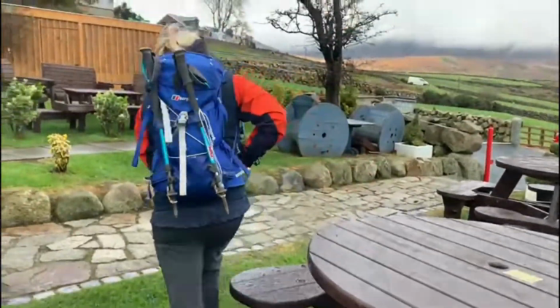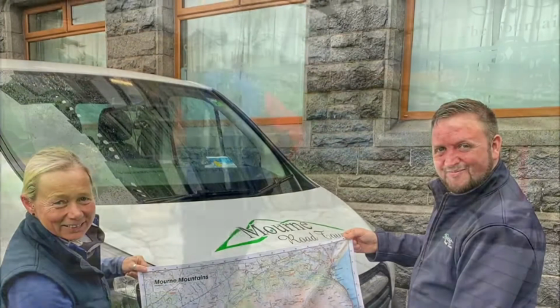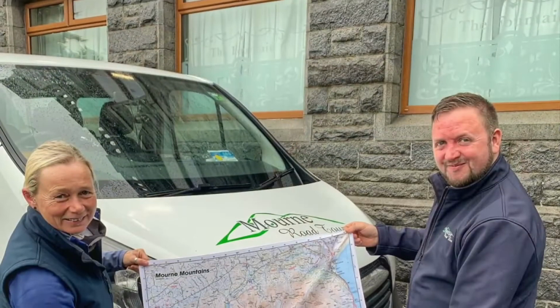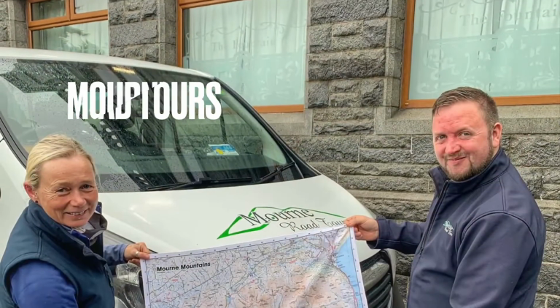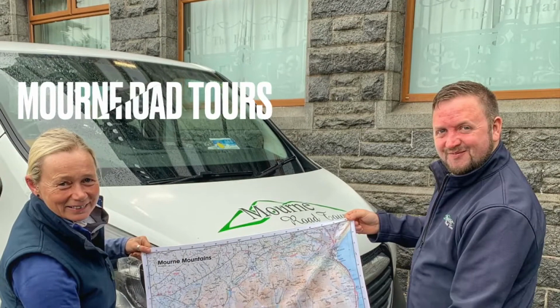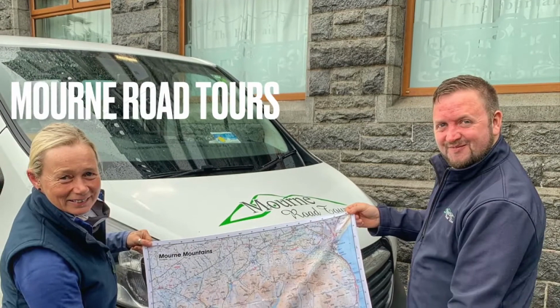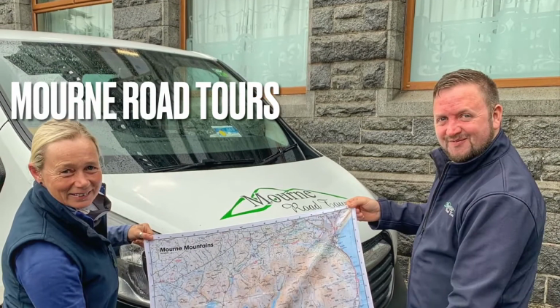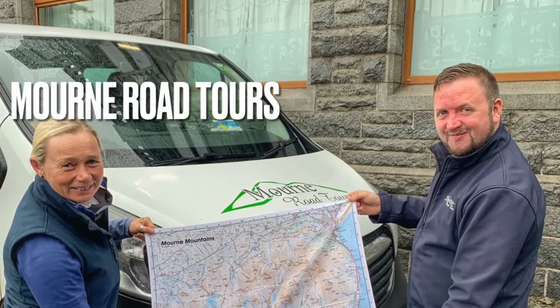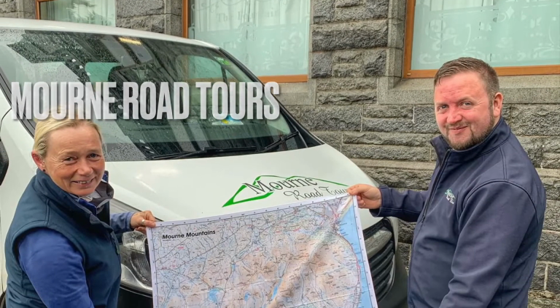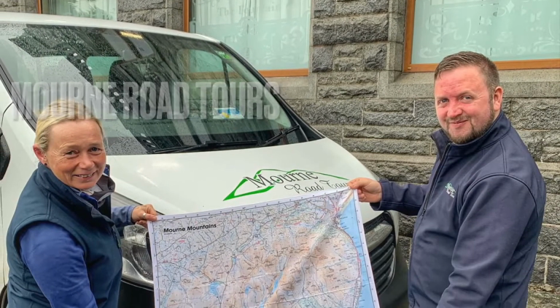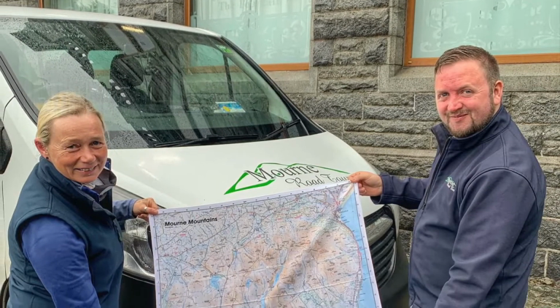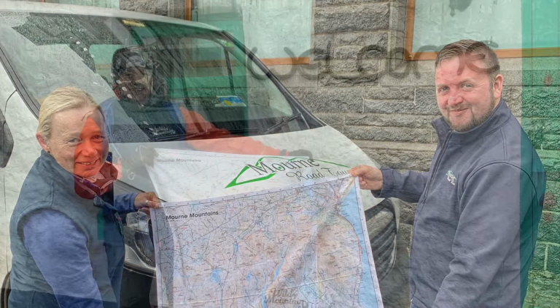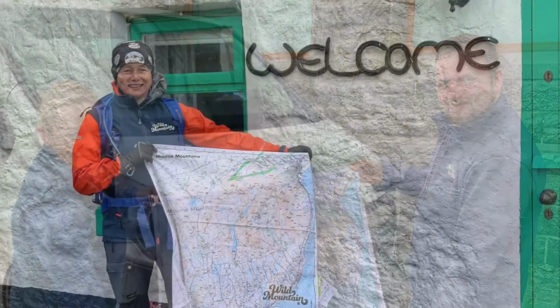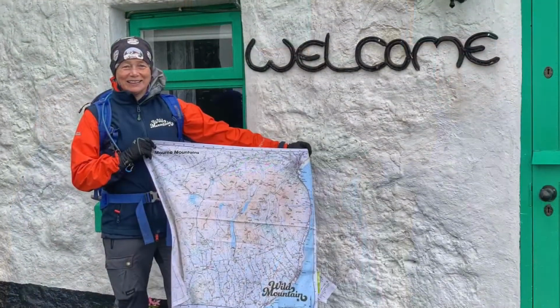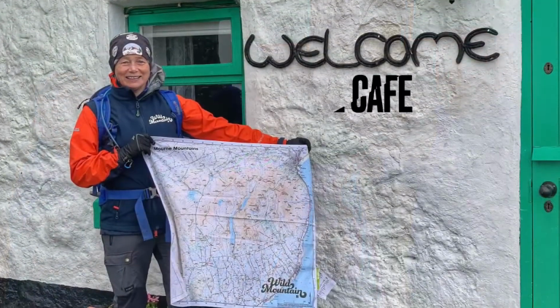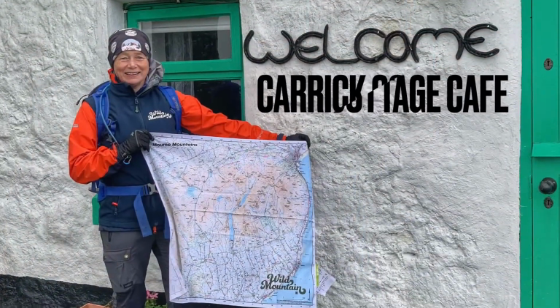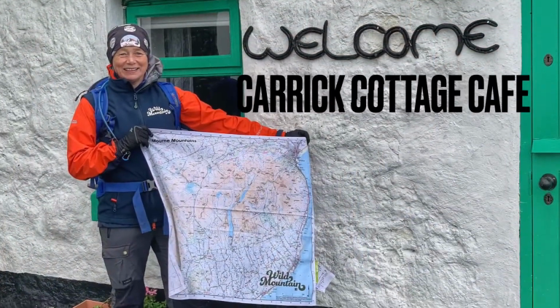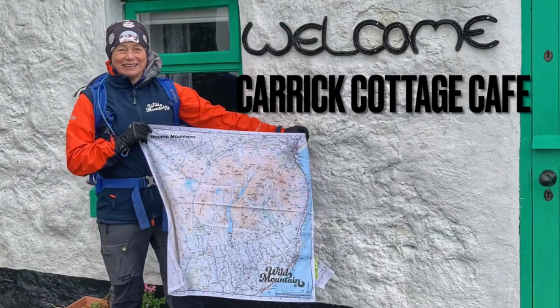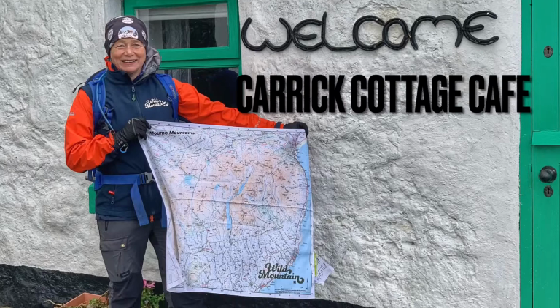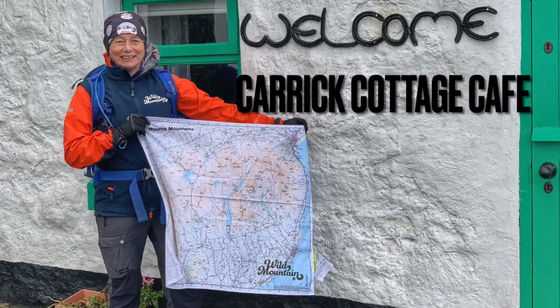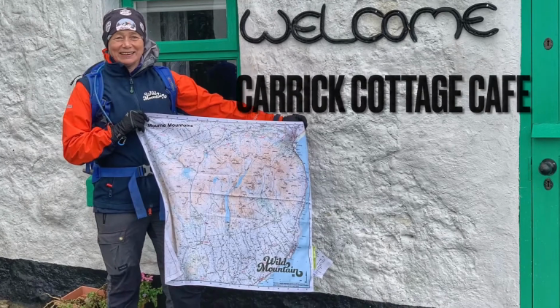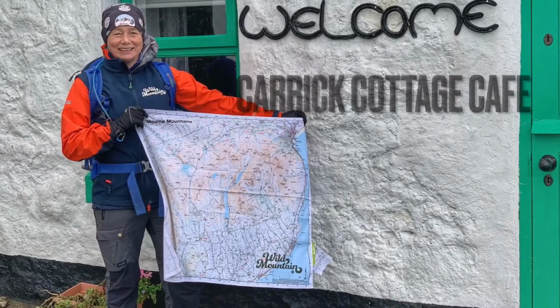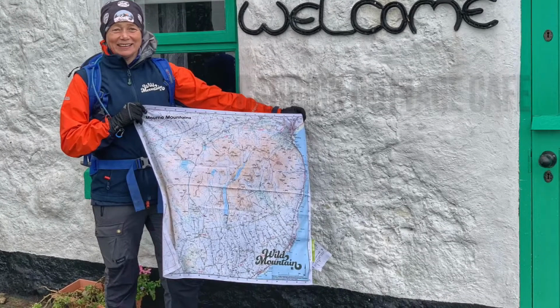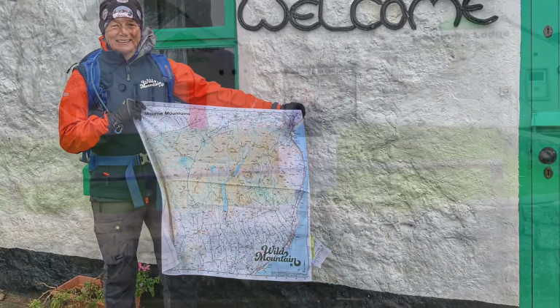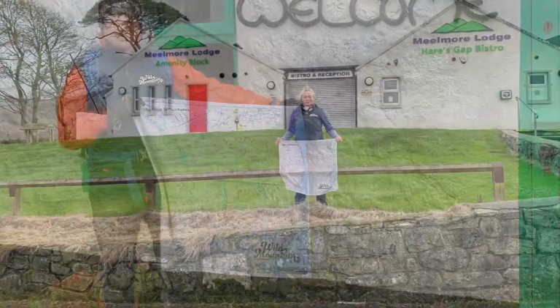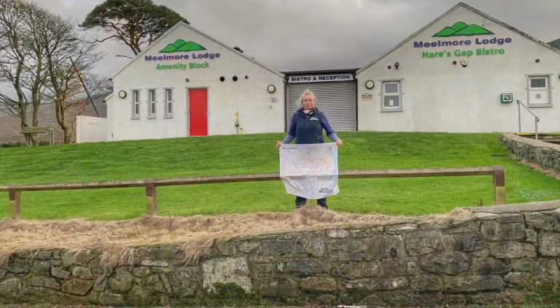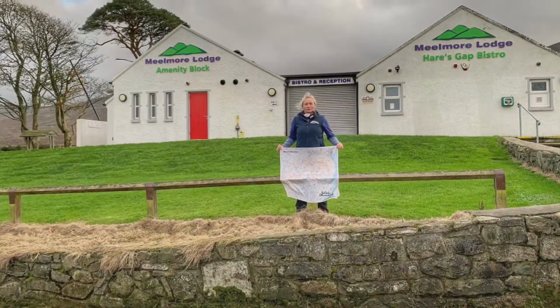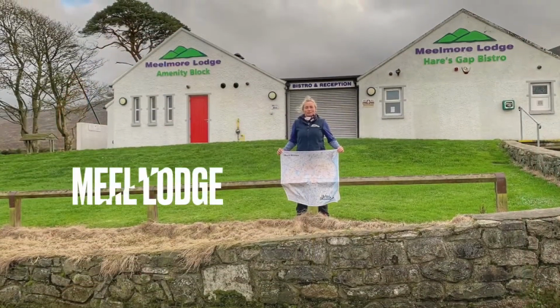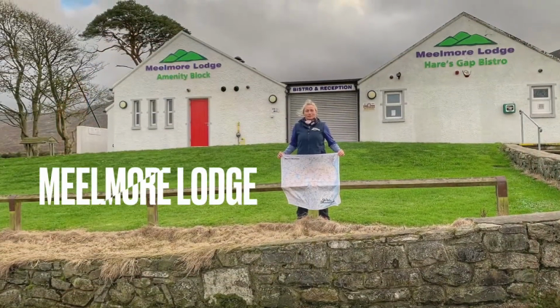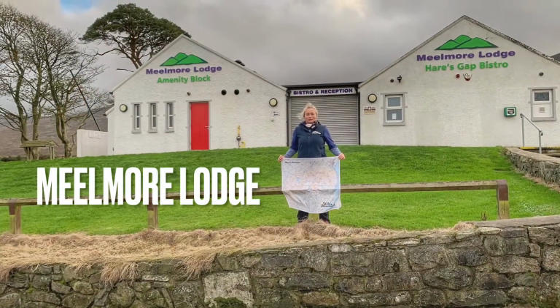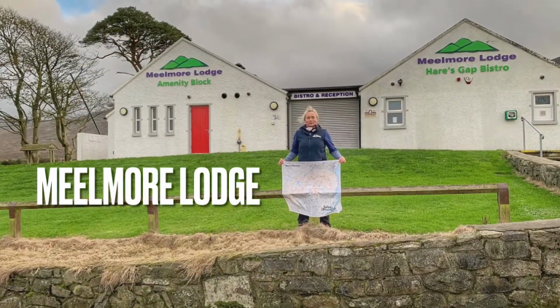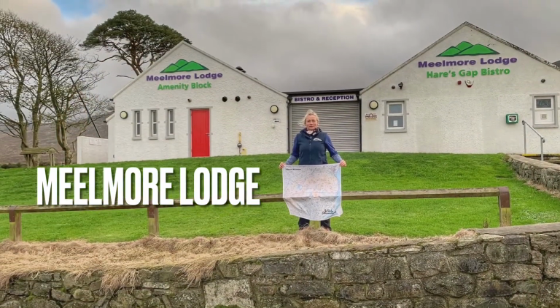The Wild Mountain Splash Map can be purchased from our website as well as more locally at More Road Tours, the Carrick Cottage Cafe and Millmore Lodge.